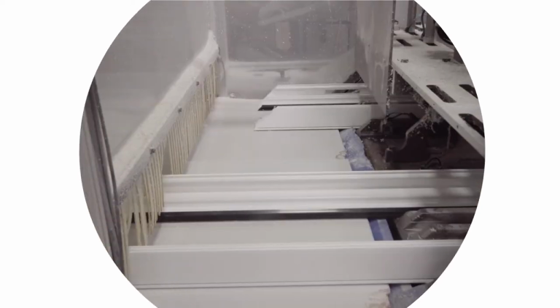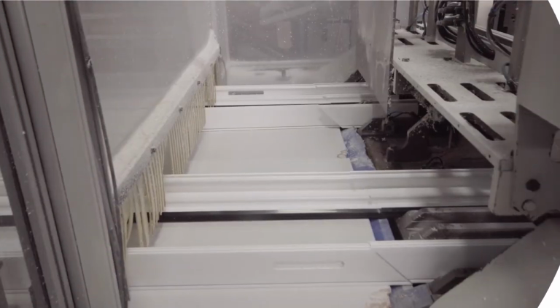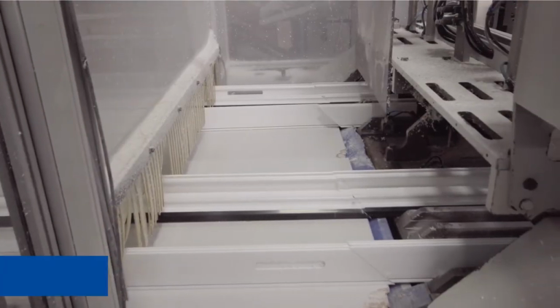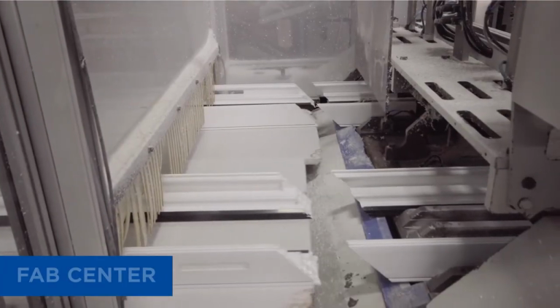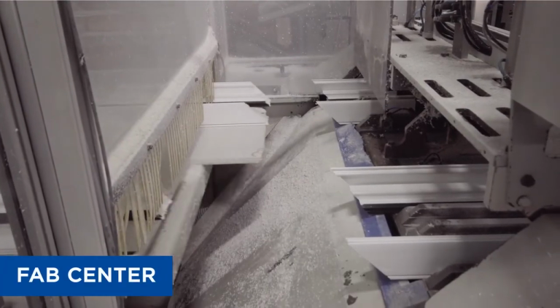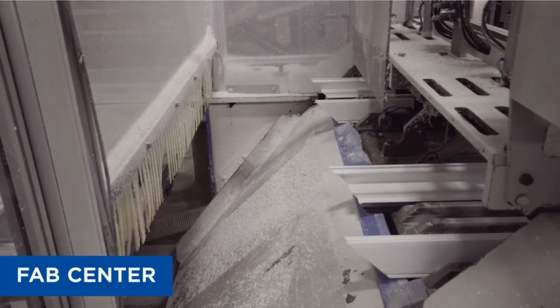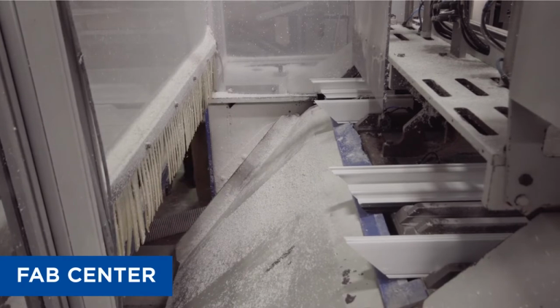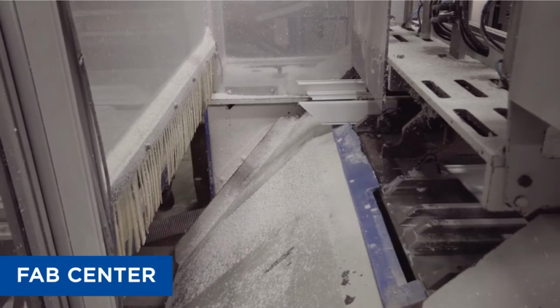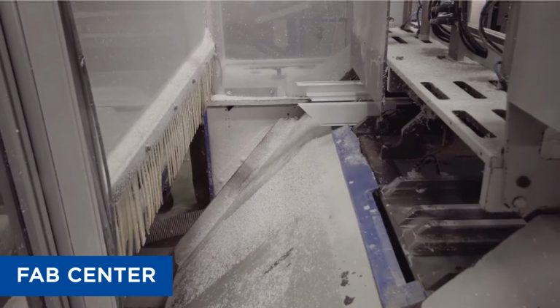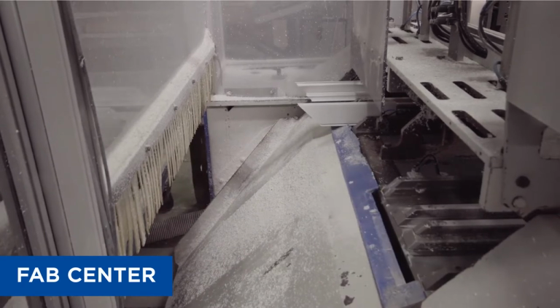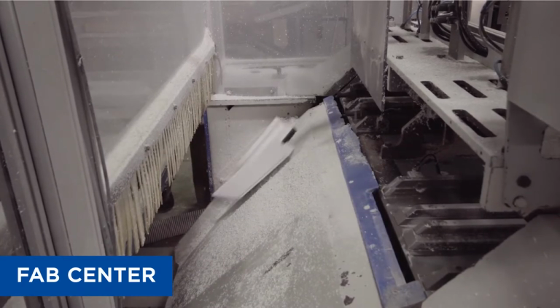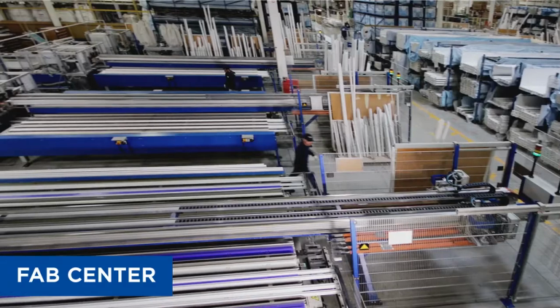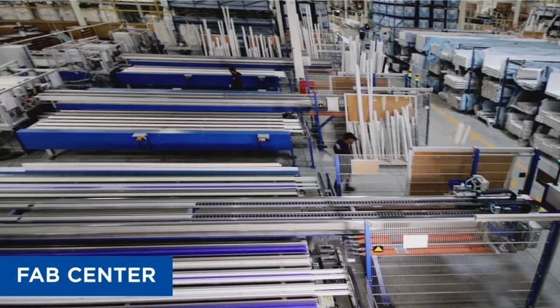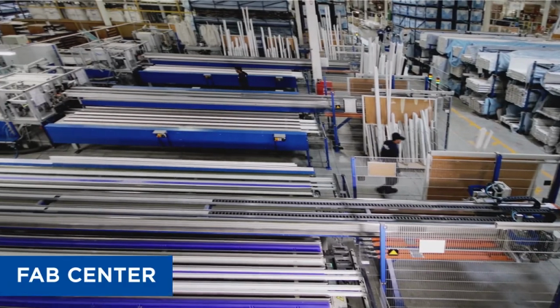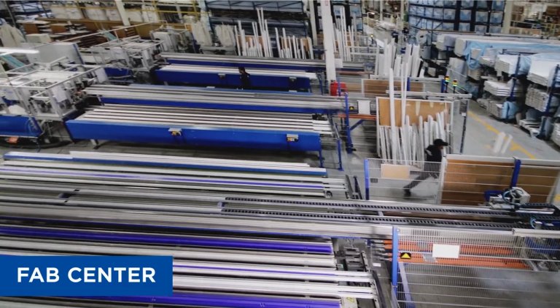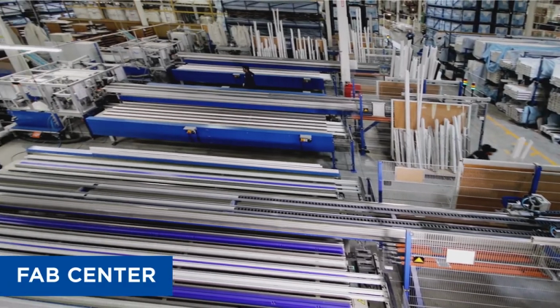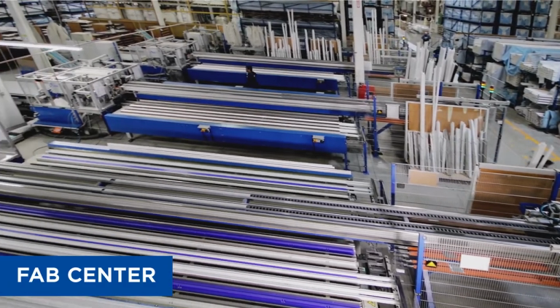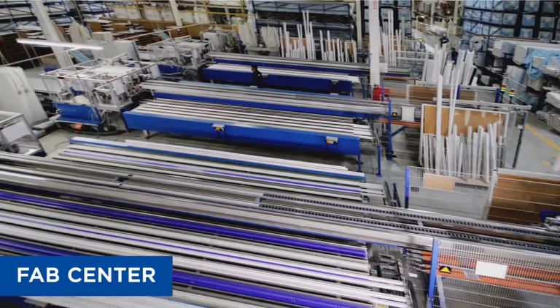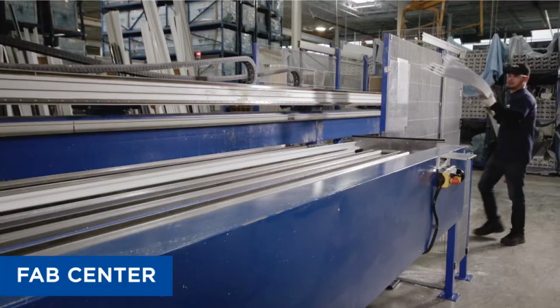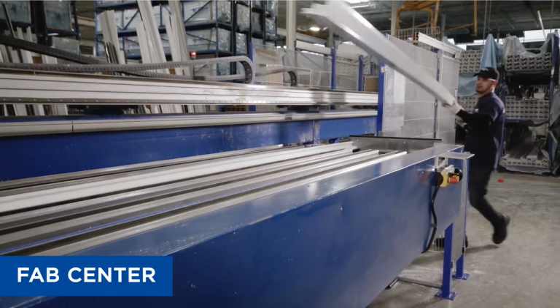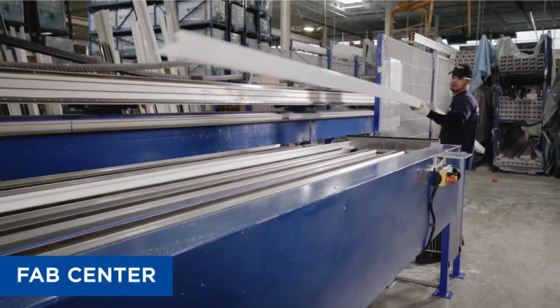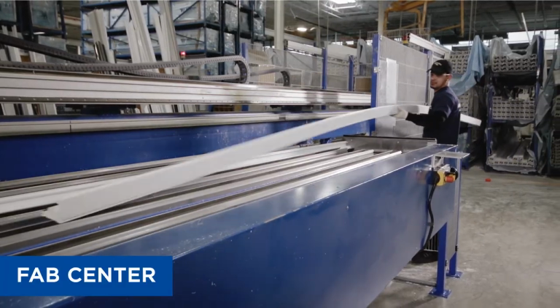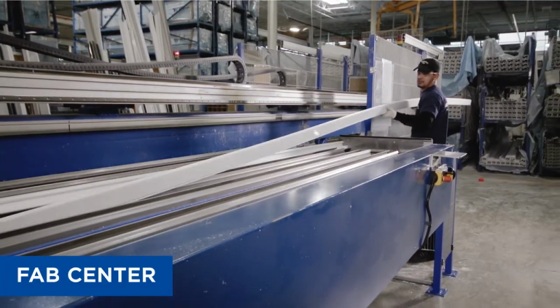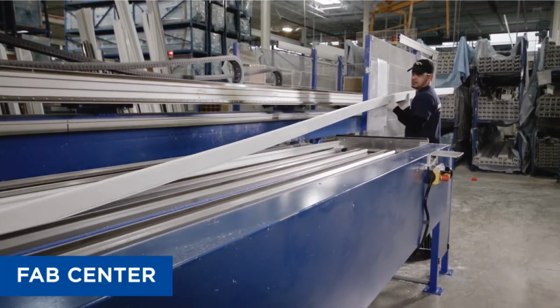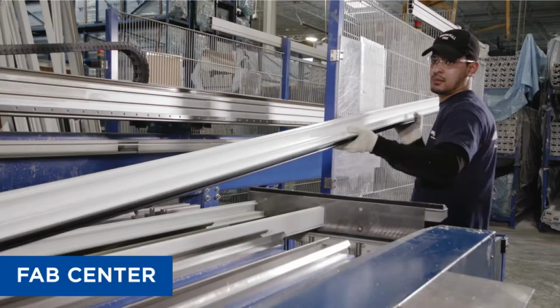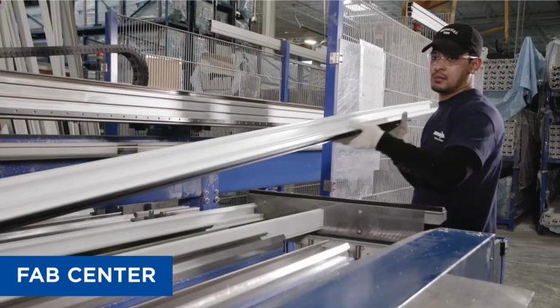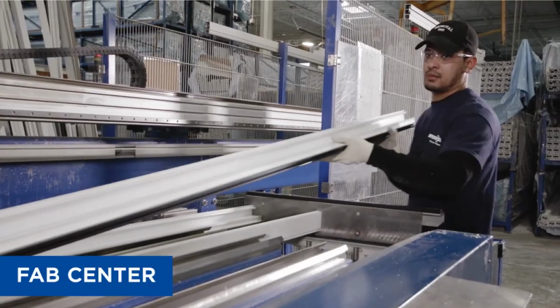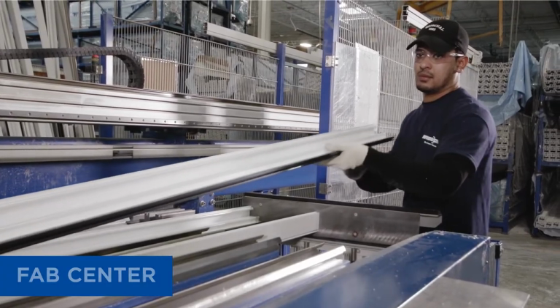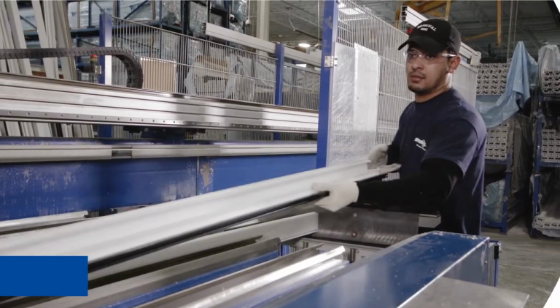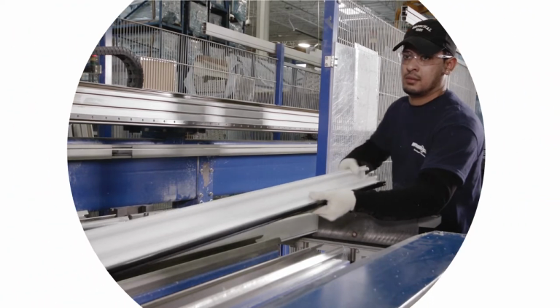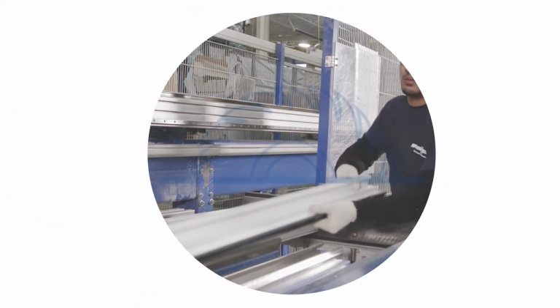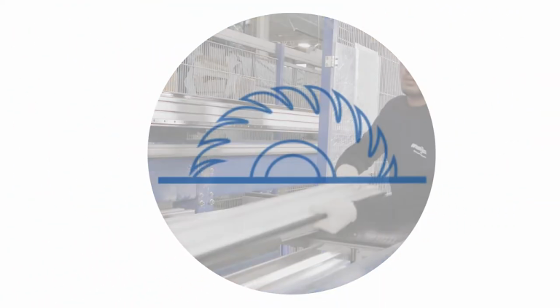The automated cutting center is intended for any type of frames, sashes, and profiles as well as door panels. All drilling and milling operations are fully carried out with our automated cutting machines. The automated saws are programmed for any chosen angle to adapt to the specific needs of each customer's requirement.